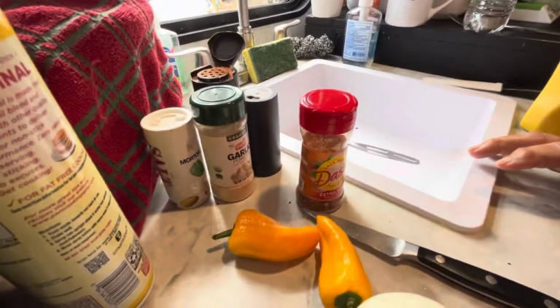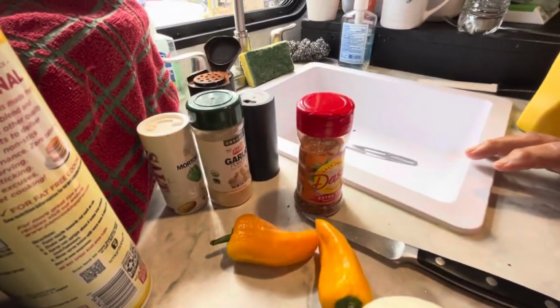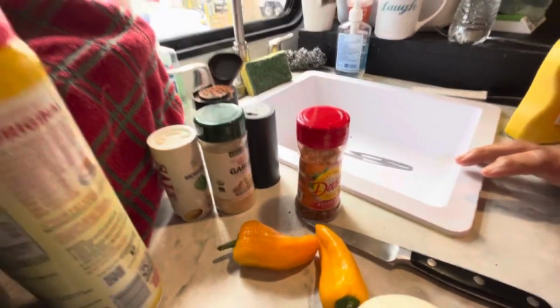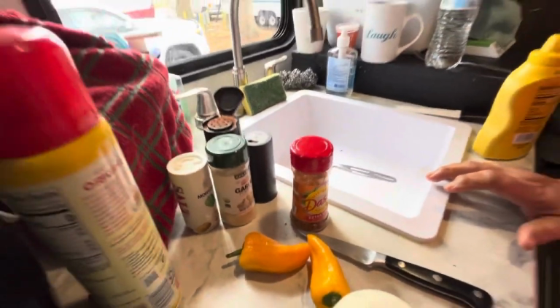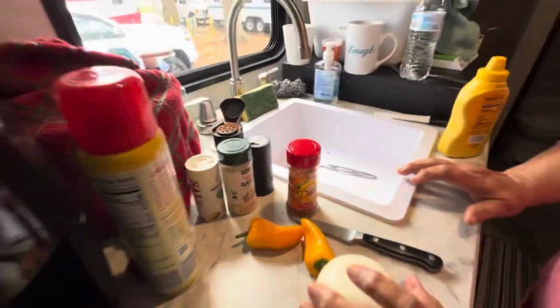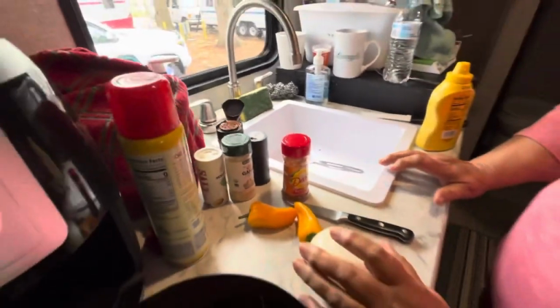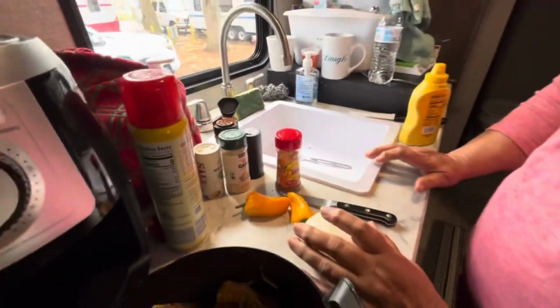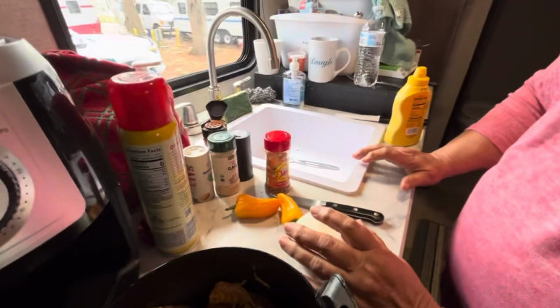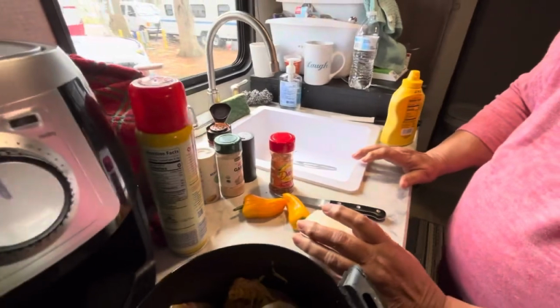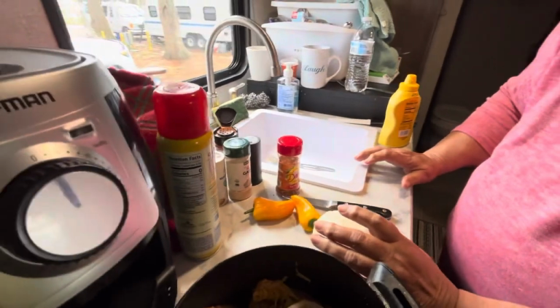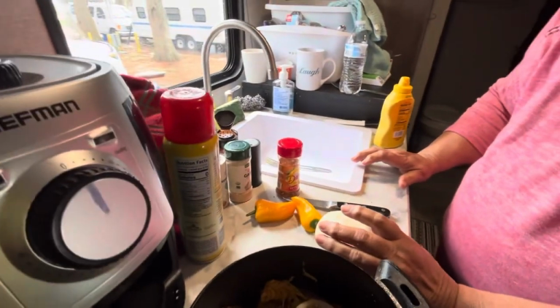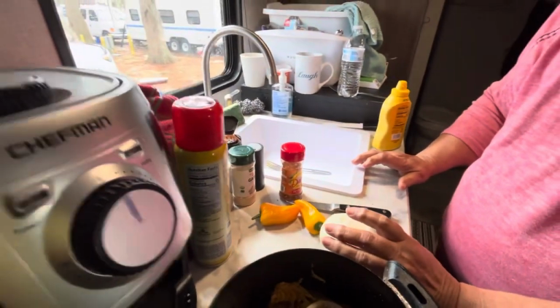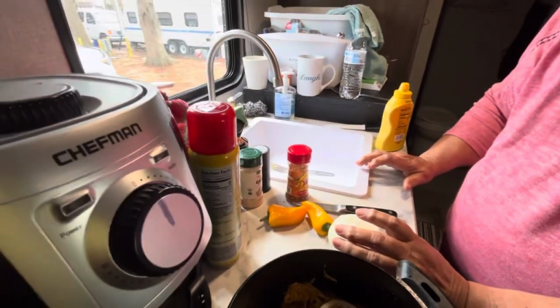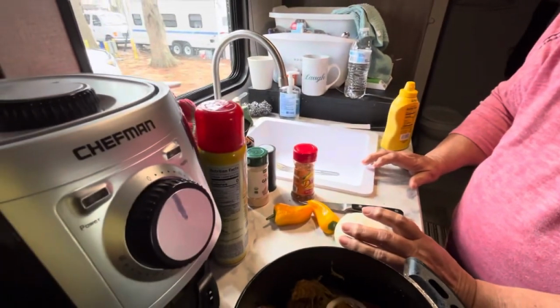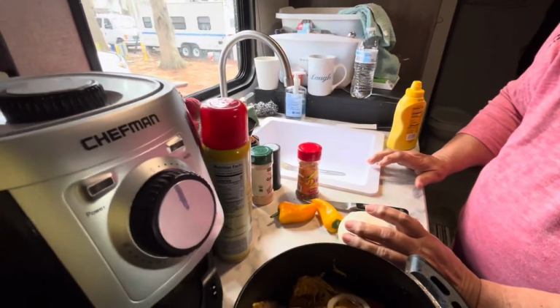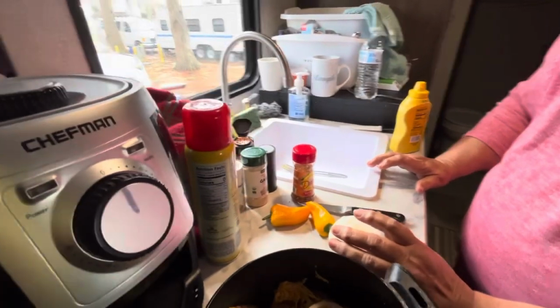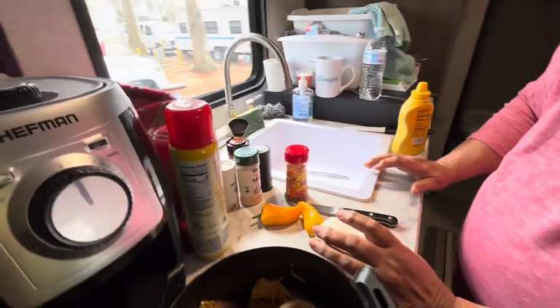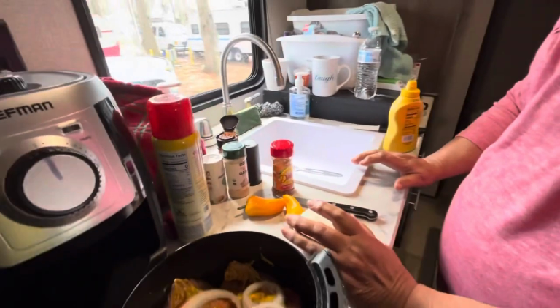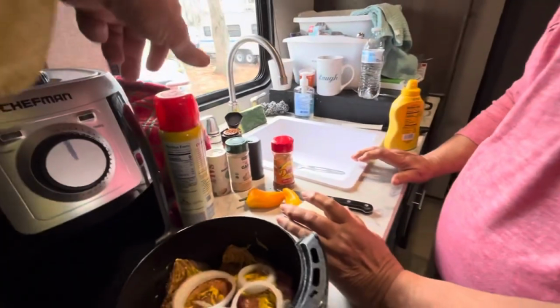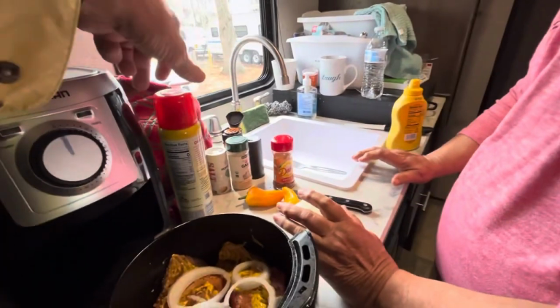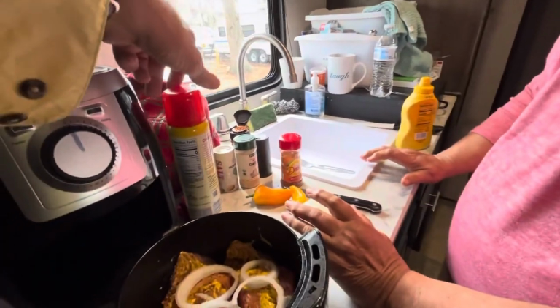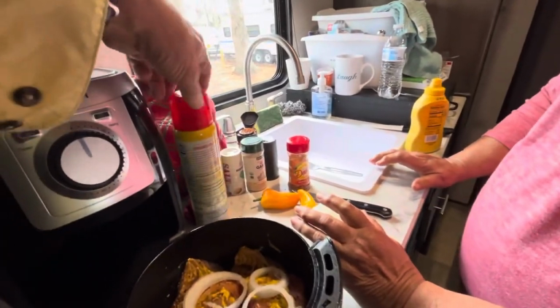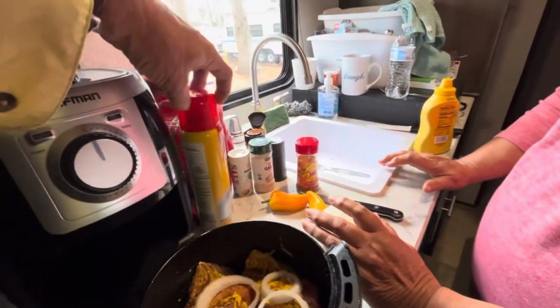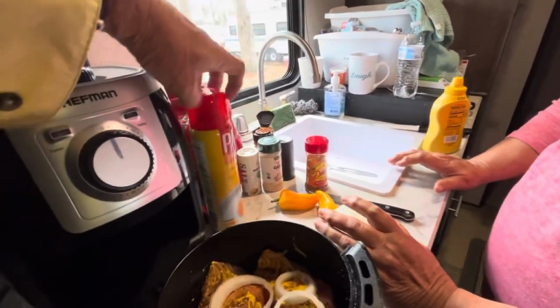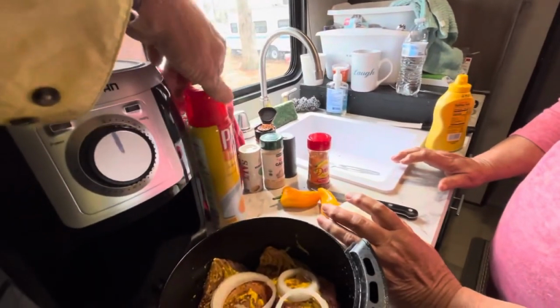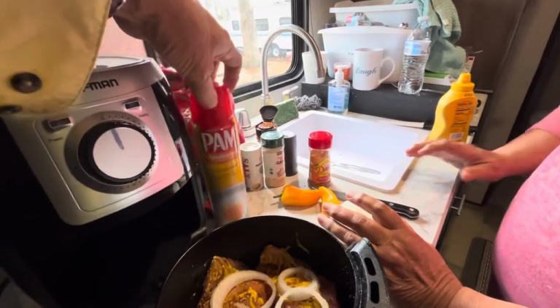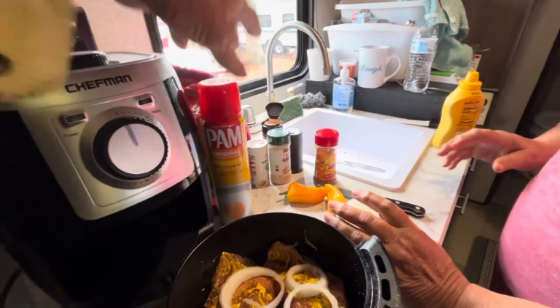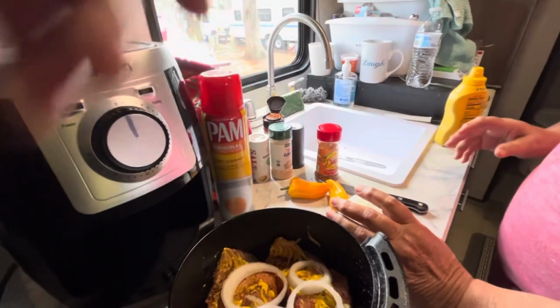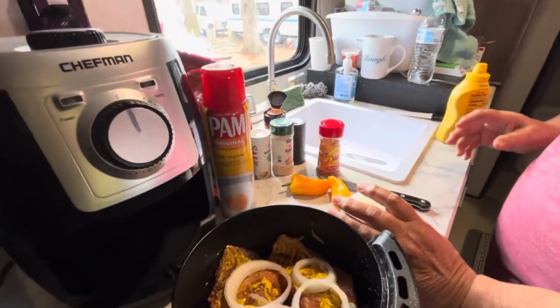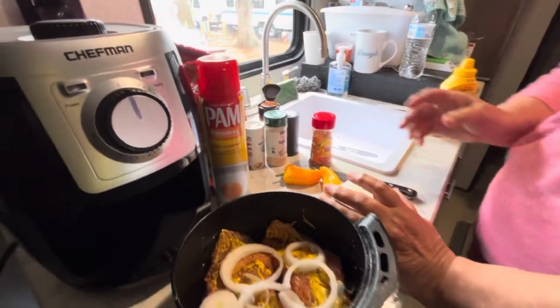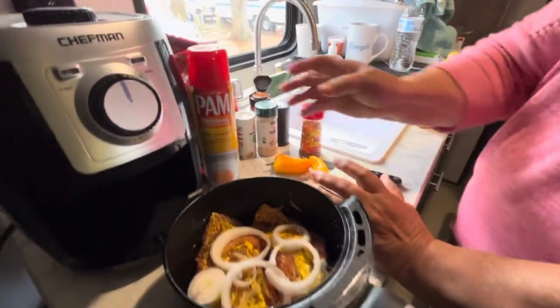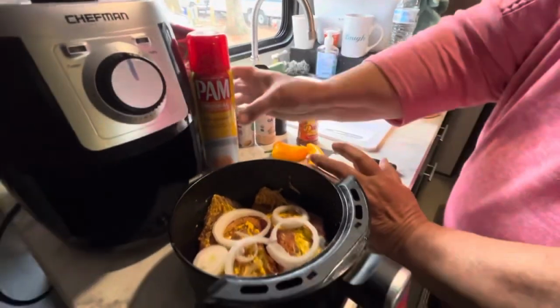Oh, my goodness. And you sprayed it with Pam too. Sprayed it with Pam — trying to keep it moist. All right, can't wait.